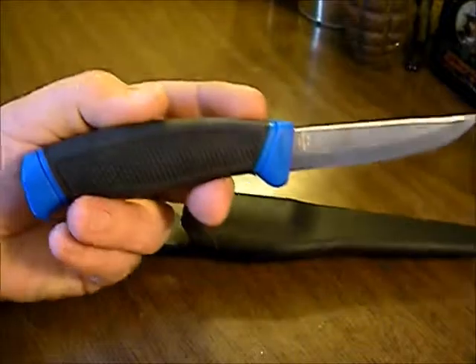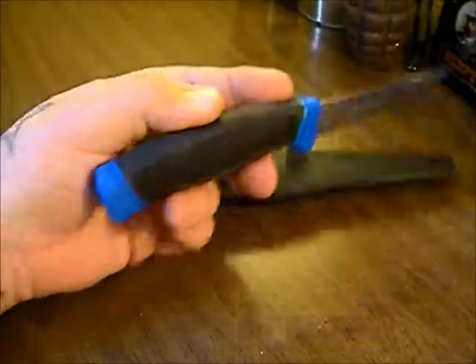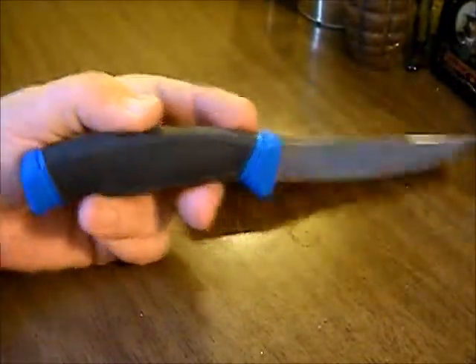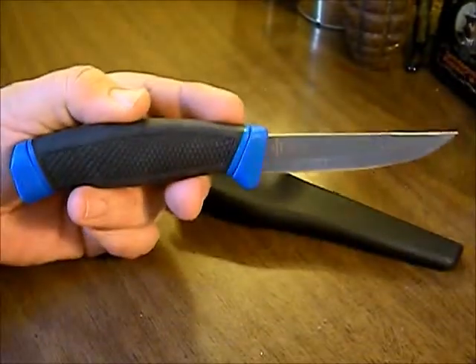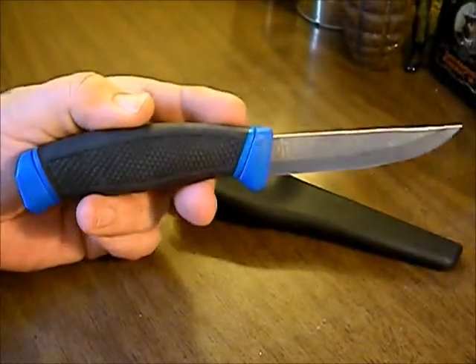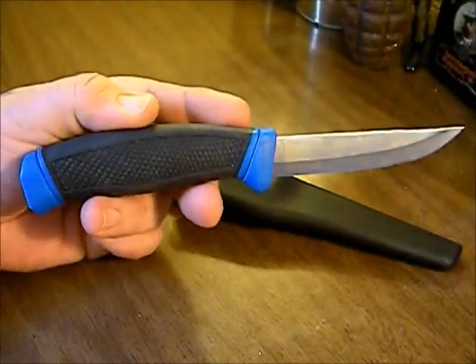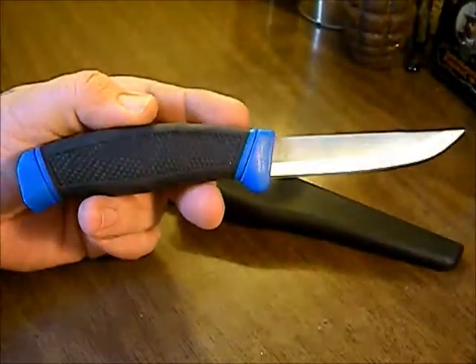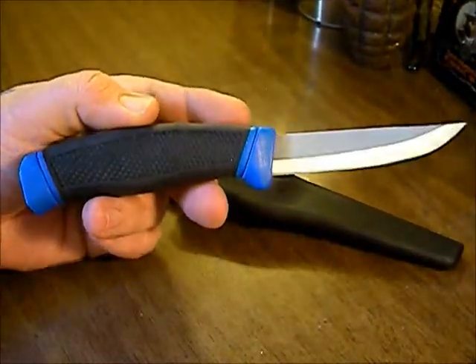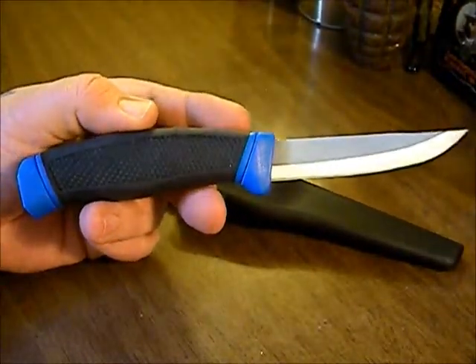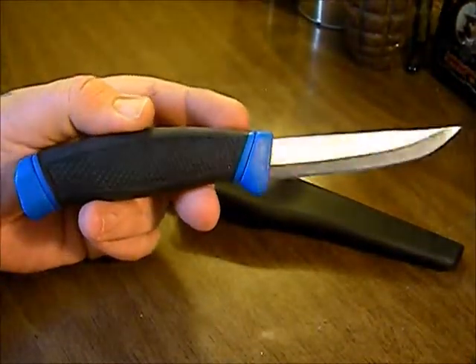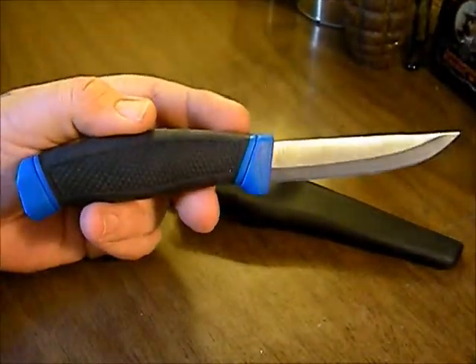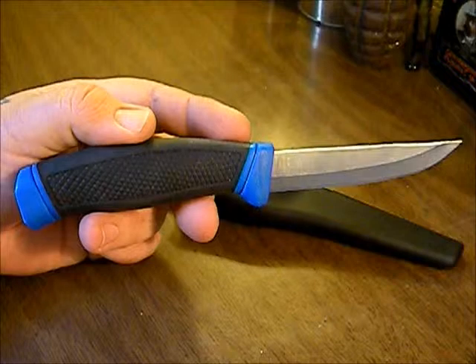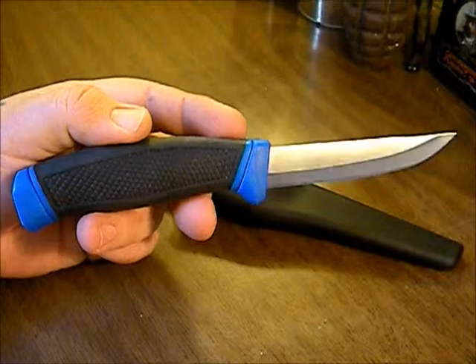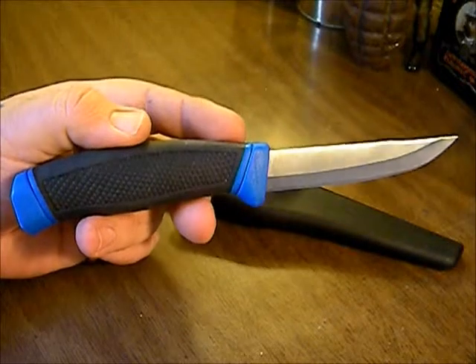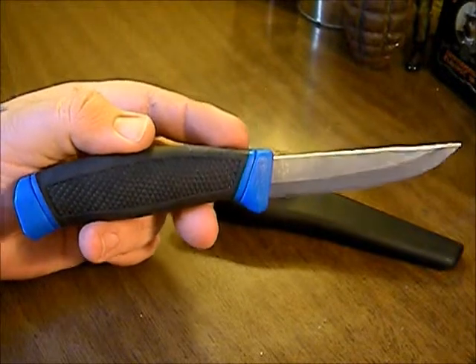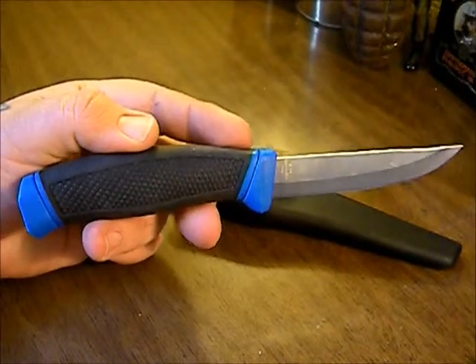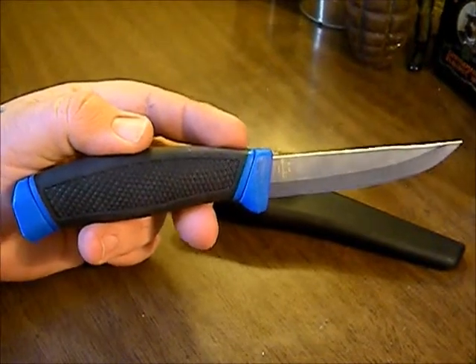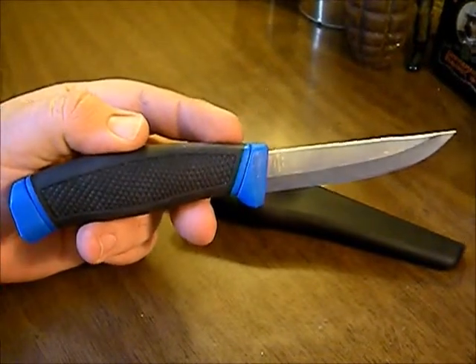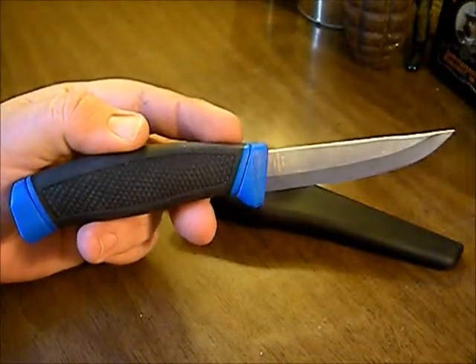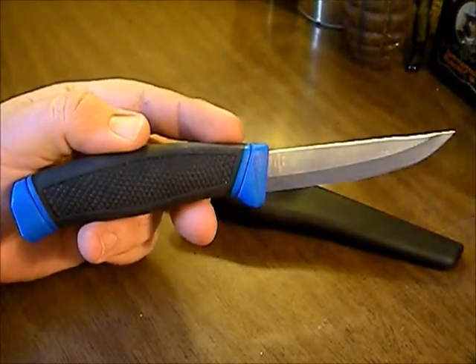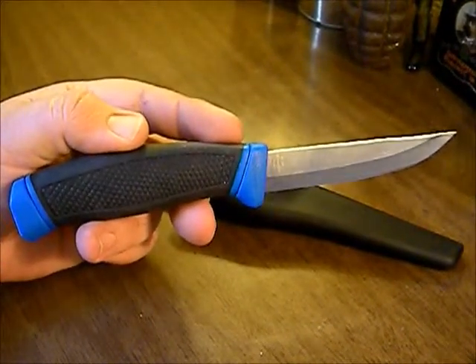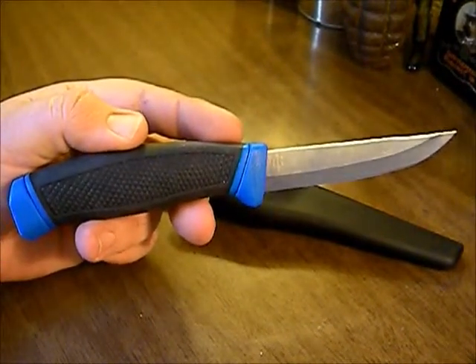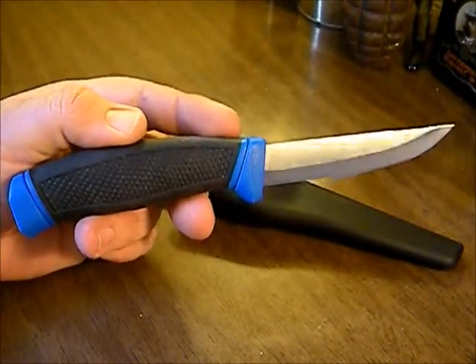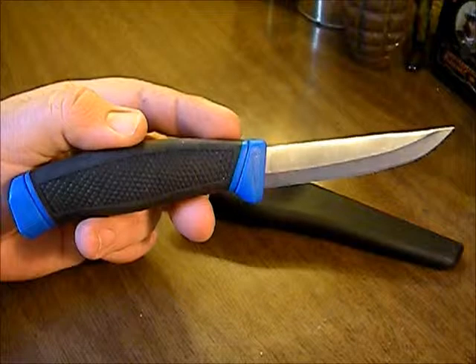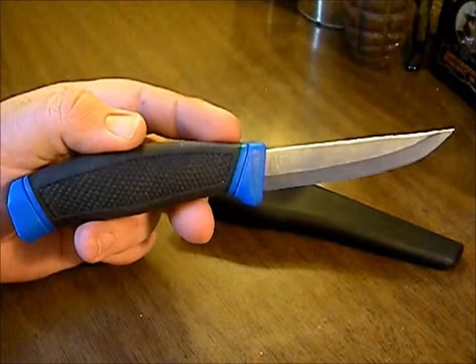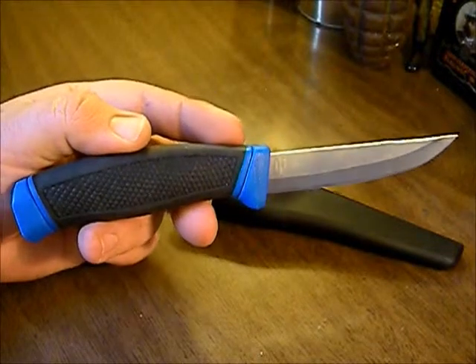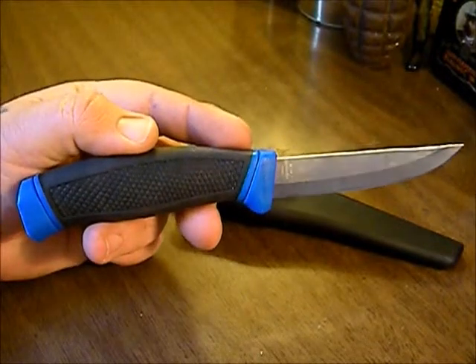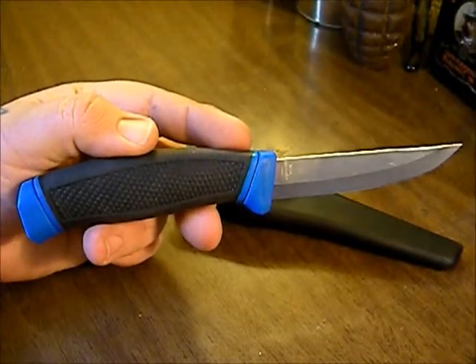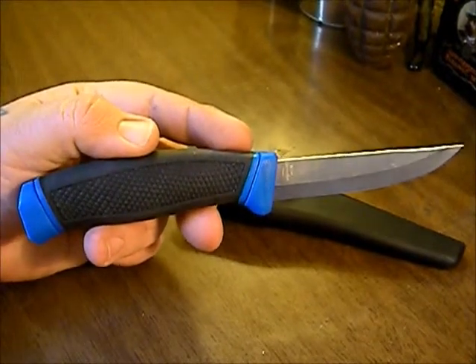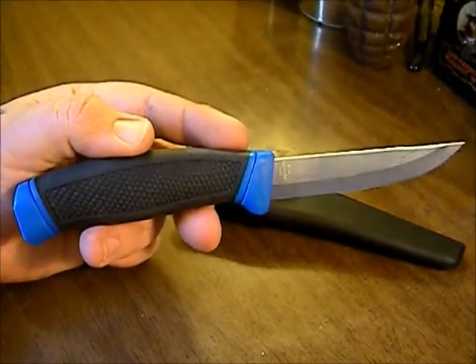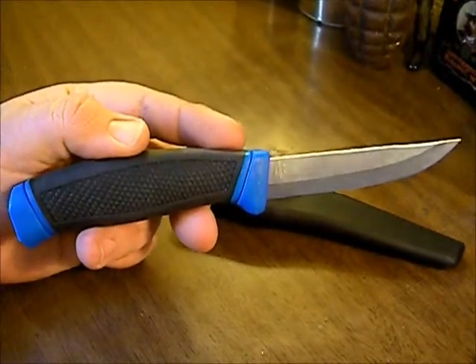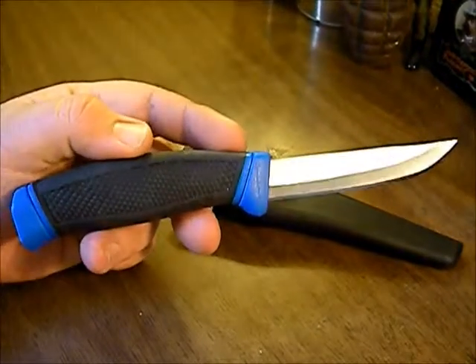Since they want to make it look like a Mora Clipper — I'm not sure if Clipper is the correct model, so I'll be corrected if I'm wrong — we're going to treat this knife like a Mora knife today.